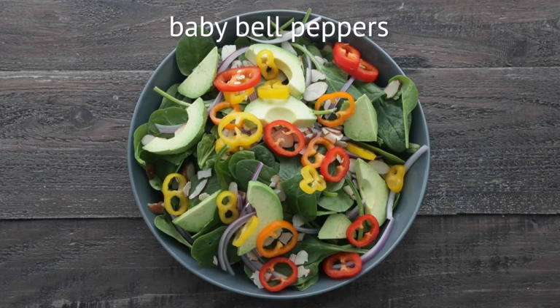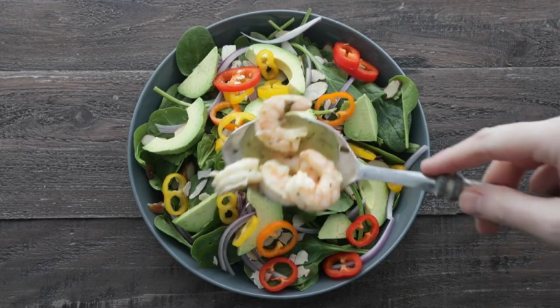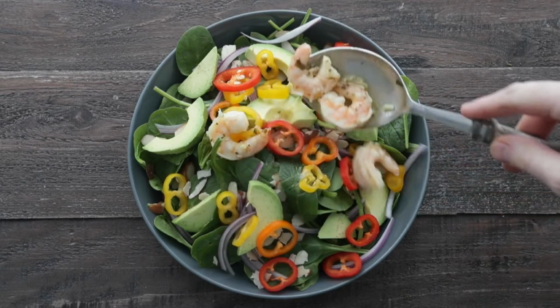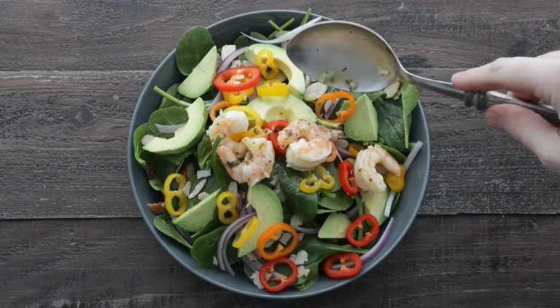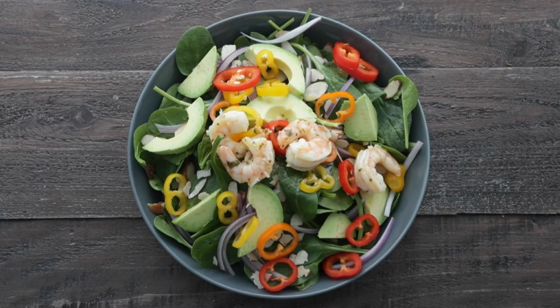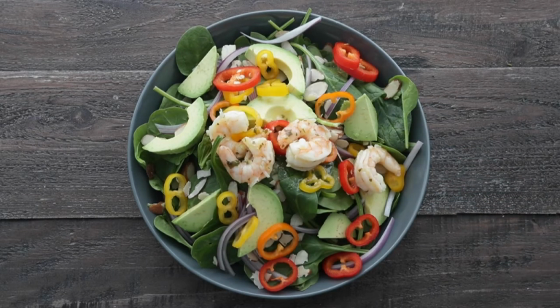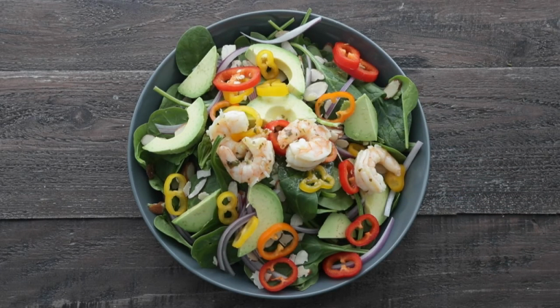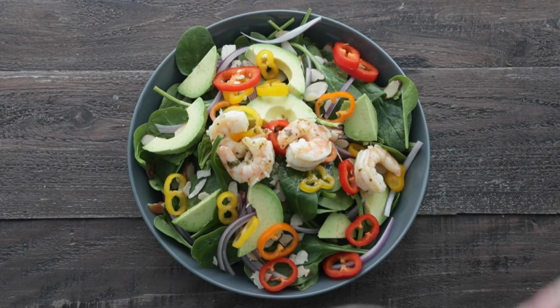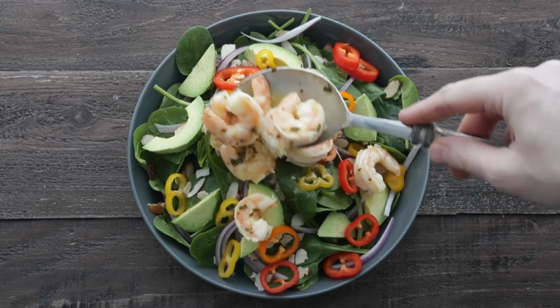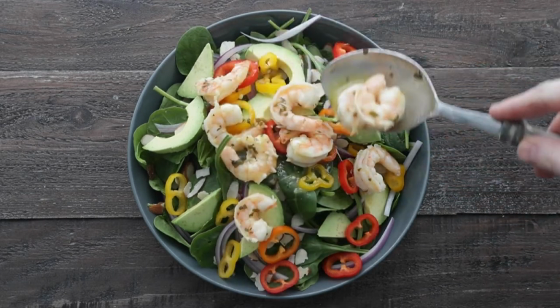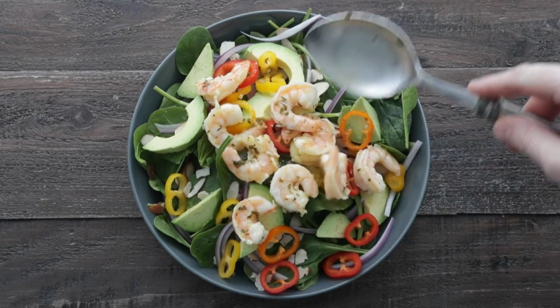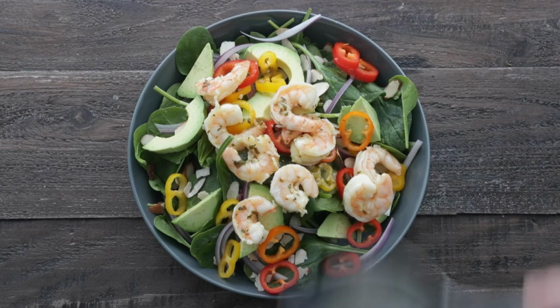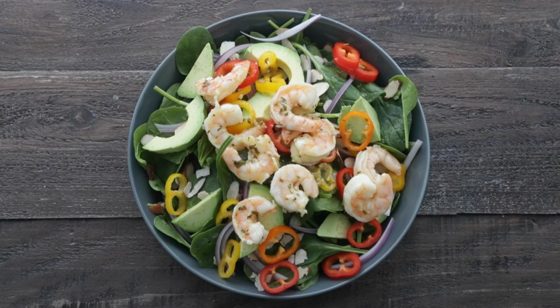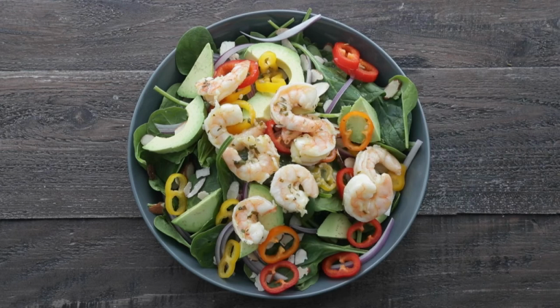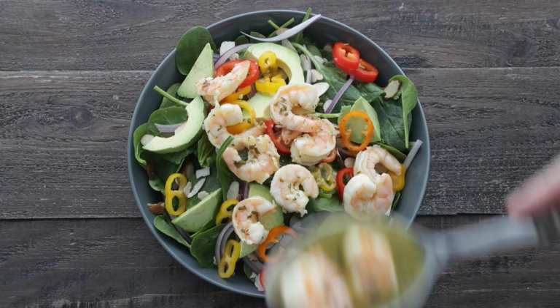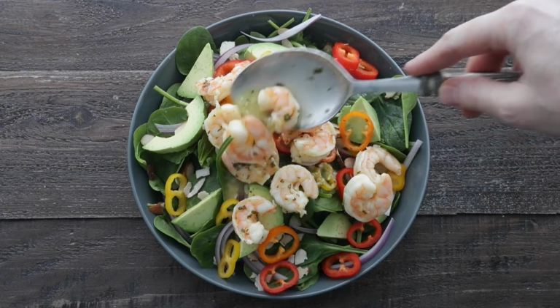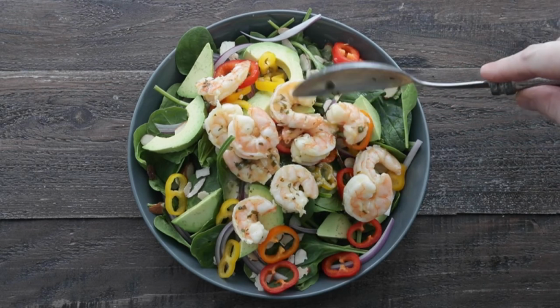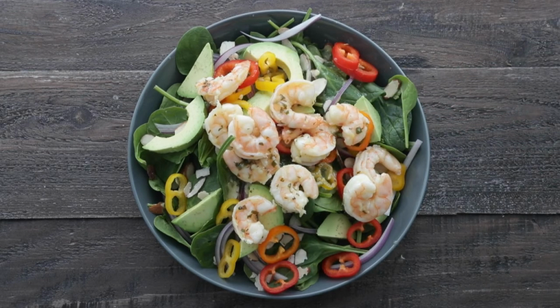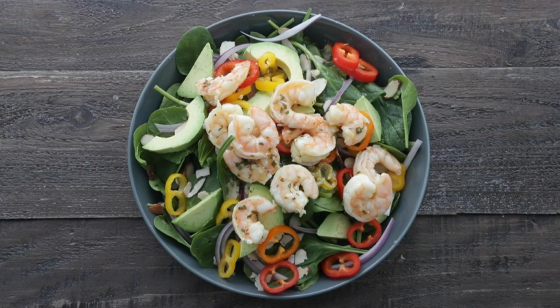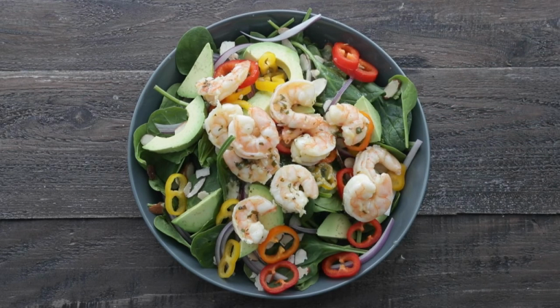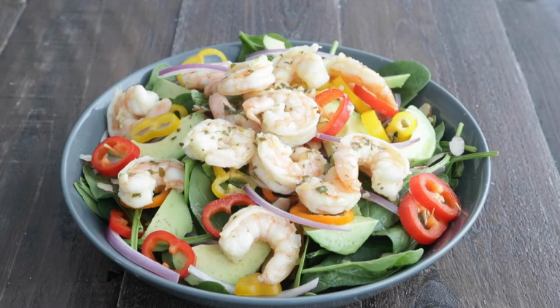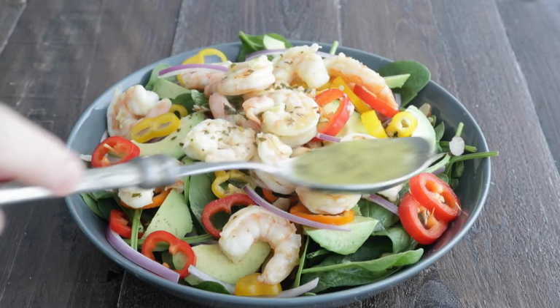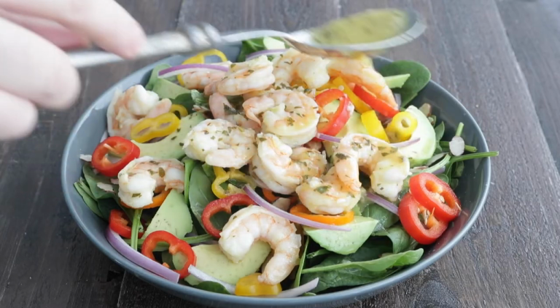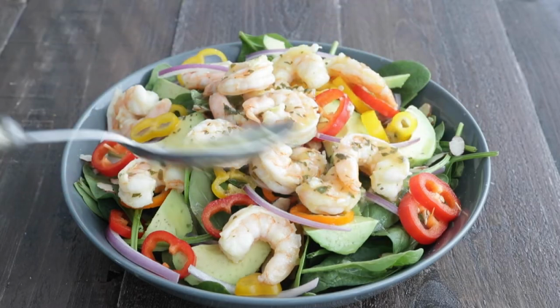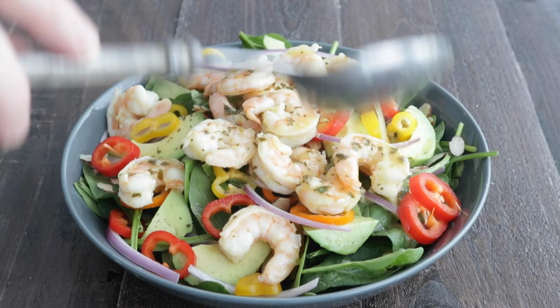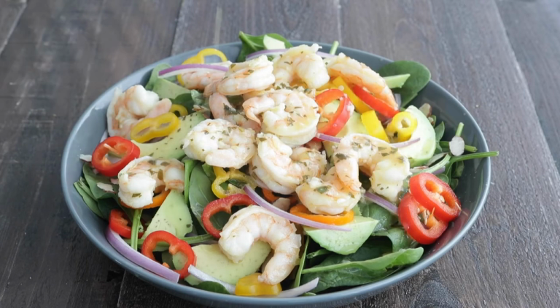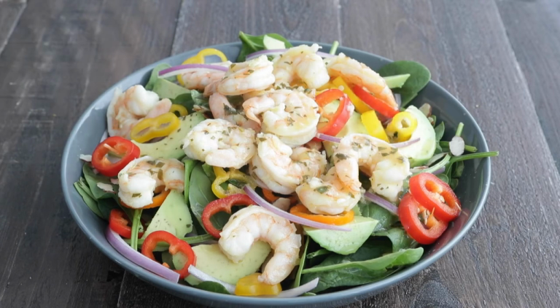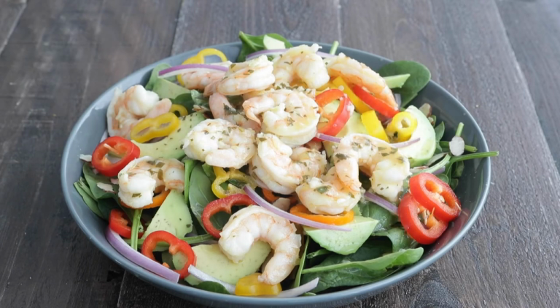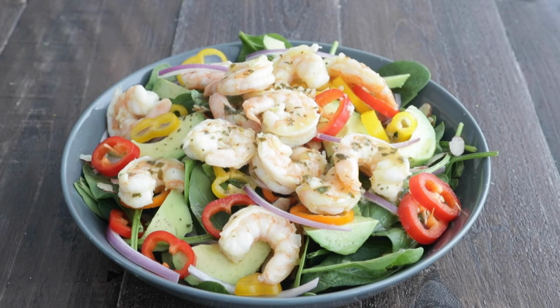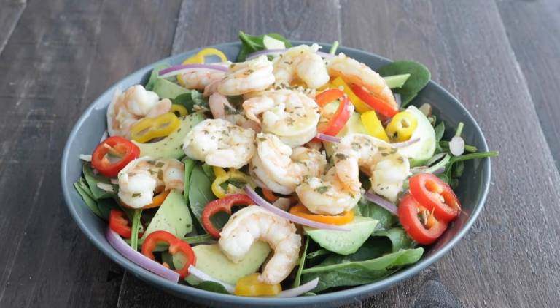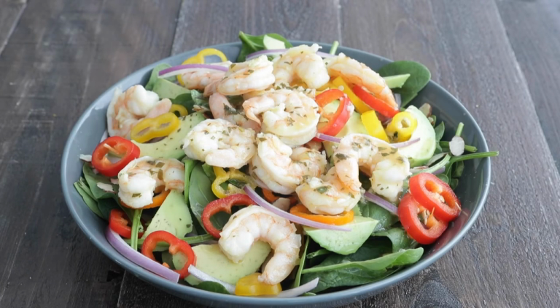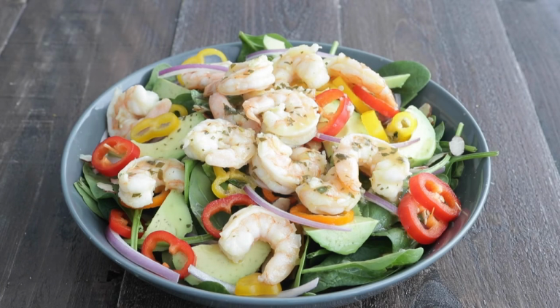Now grab our shrimp. We are going to generously add on our shrimp, along with some of the juice that it's cooked in. This acts as an excellent dressing on top. If you wanna try an alternate, check out Terrapin Ridge Farms Lemon Honey Vinaigrette.